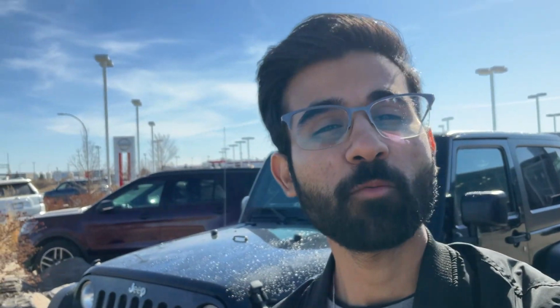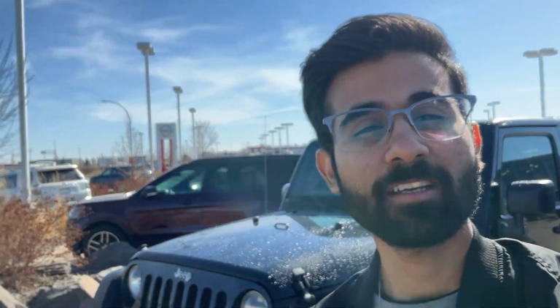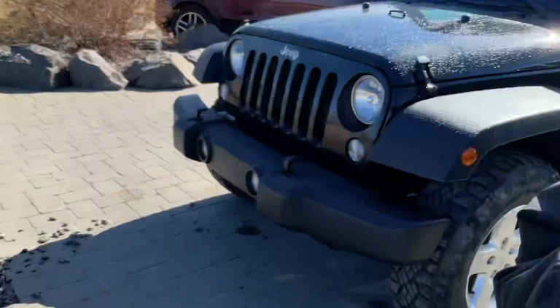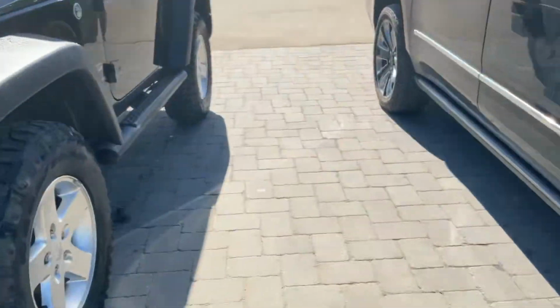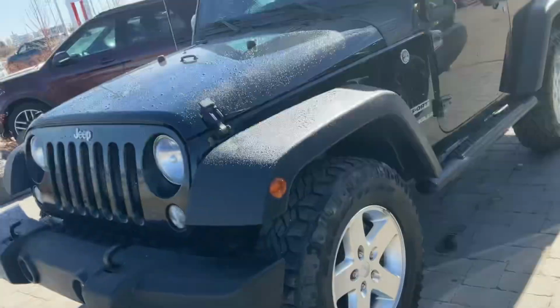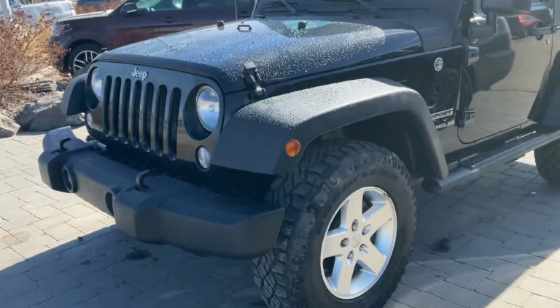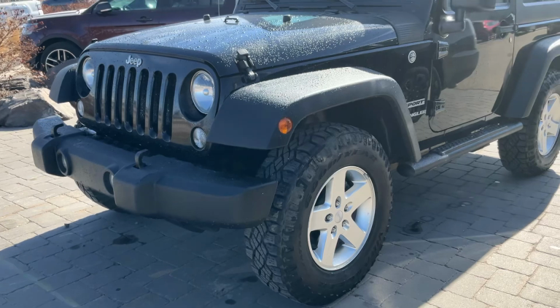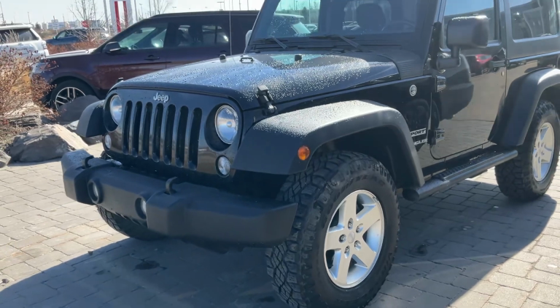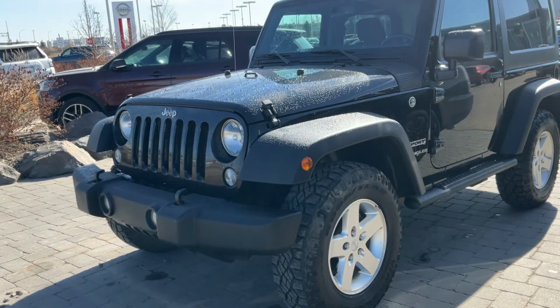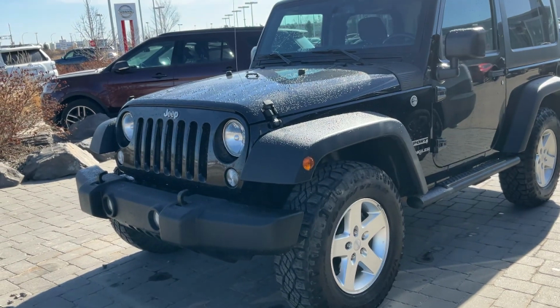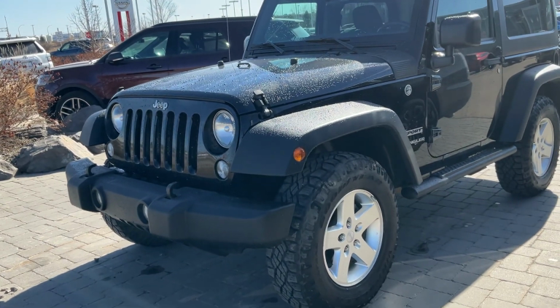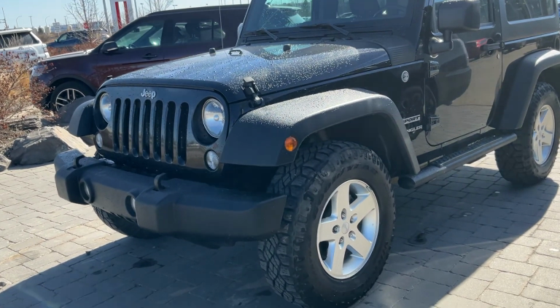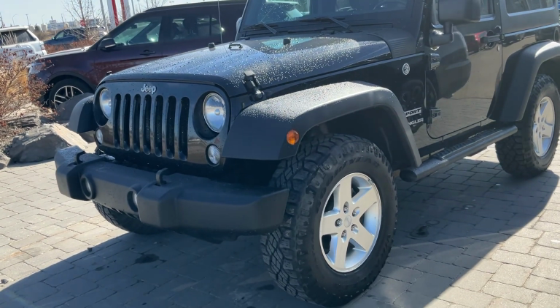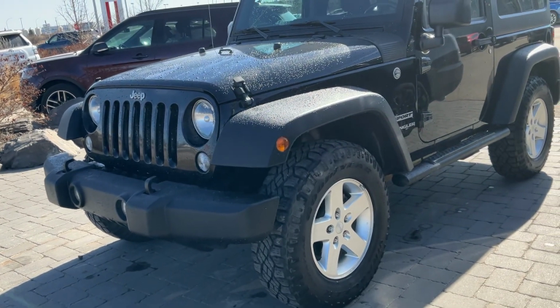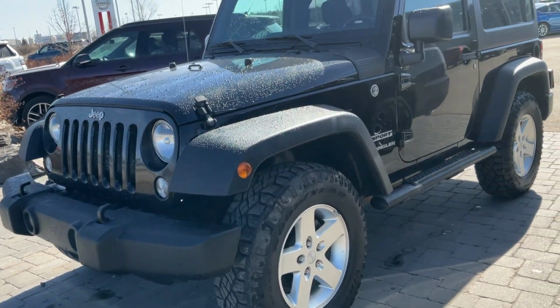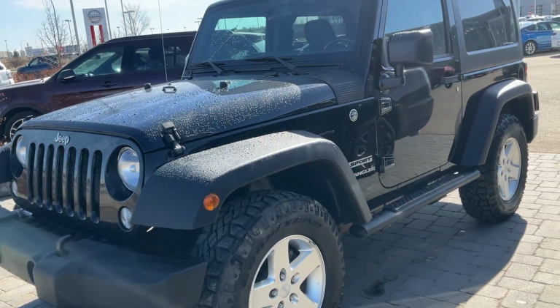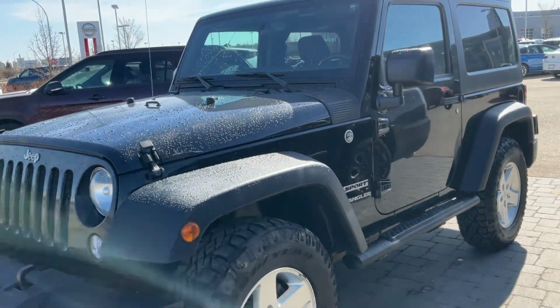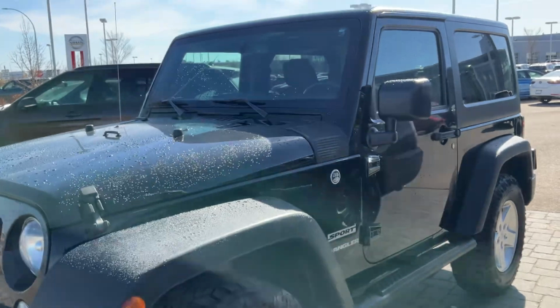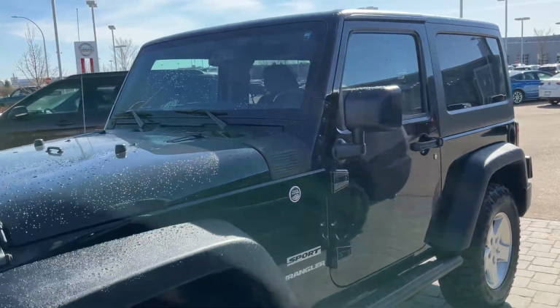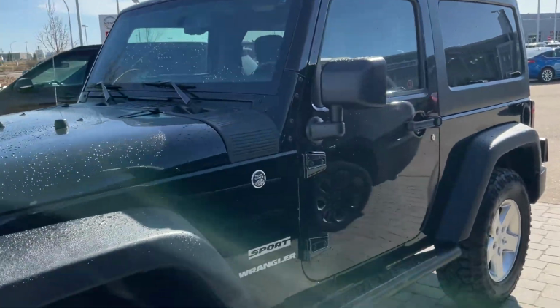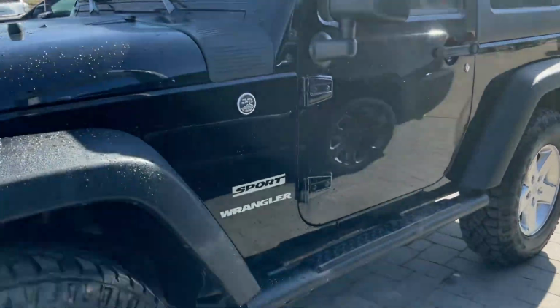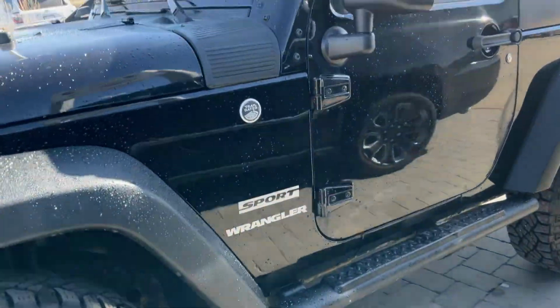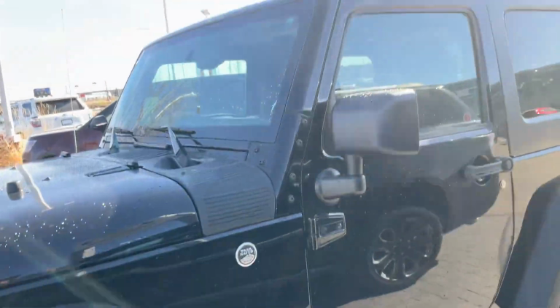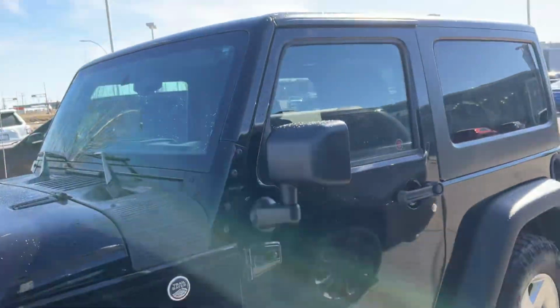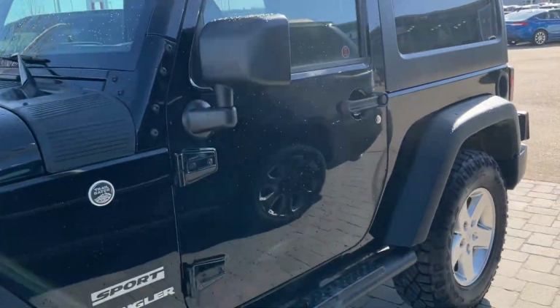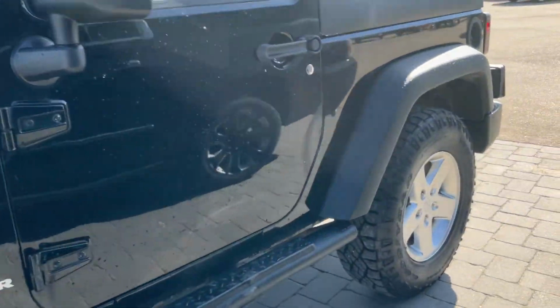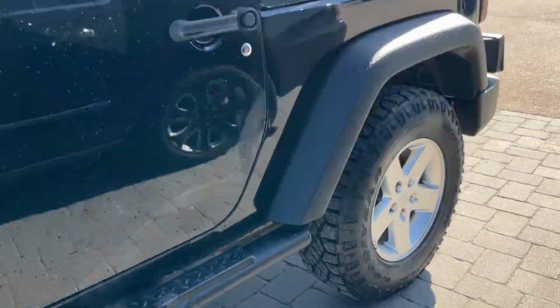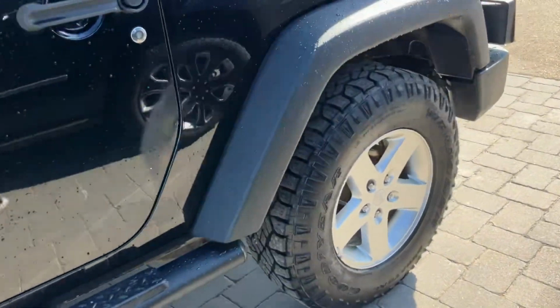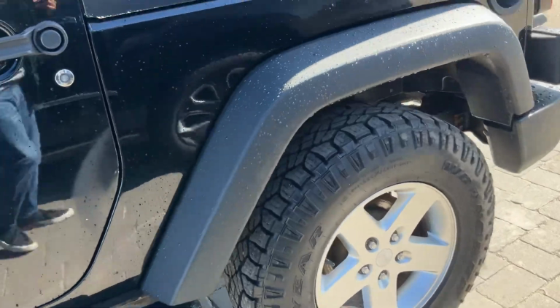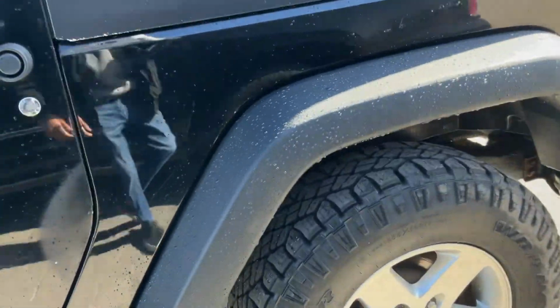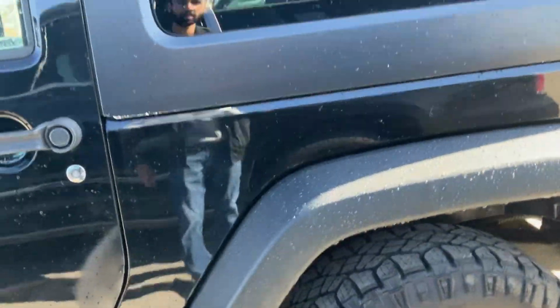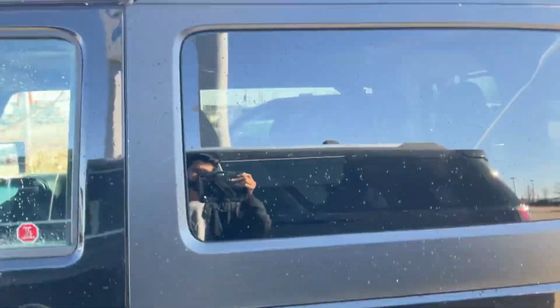First of all, I want to show you the condition this vehicle is in, which is exceptionally good. As you can see, it almost looks brand new, to be honest, and even the tires are in really, really good shape.